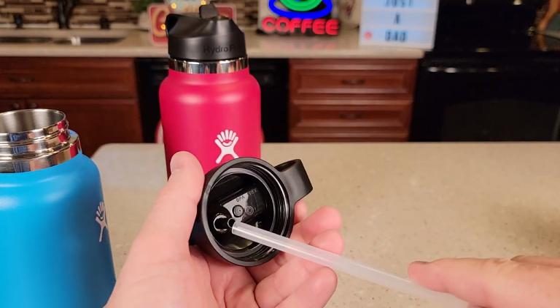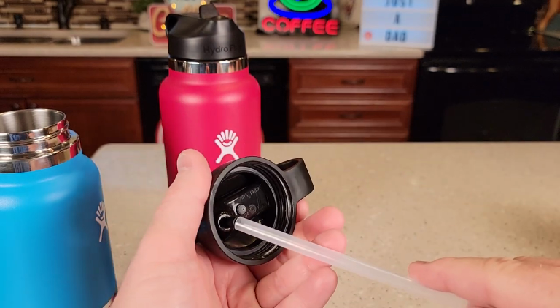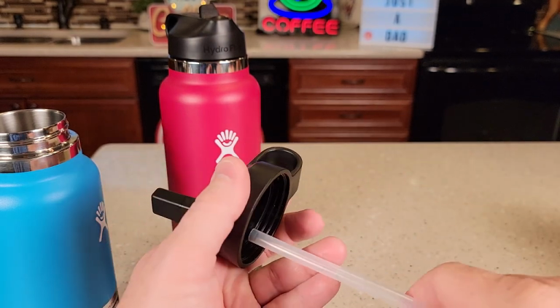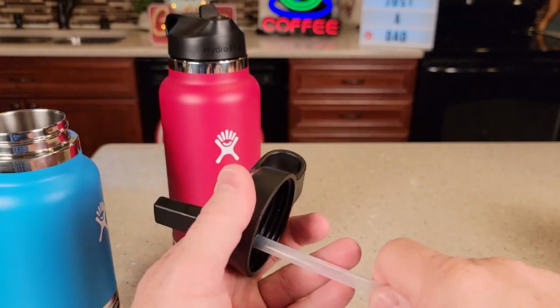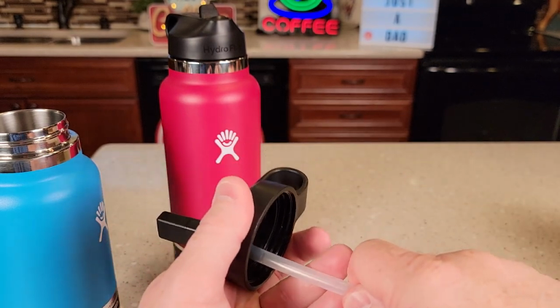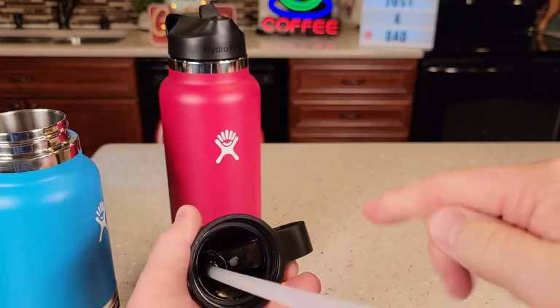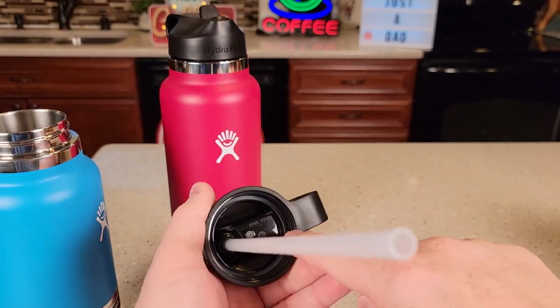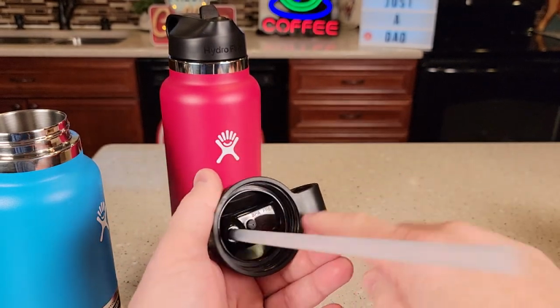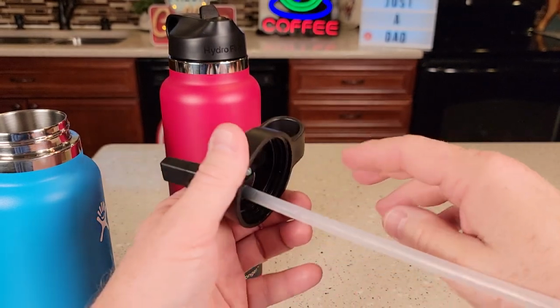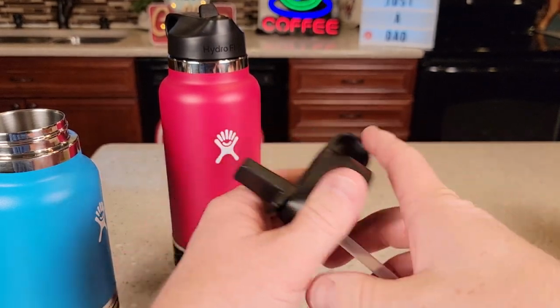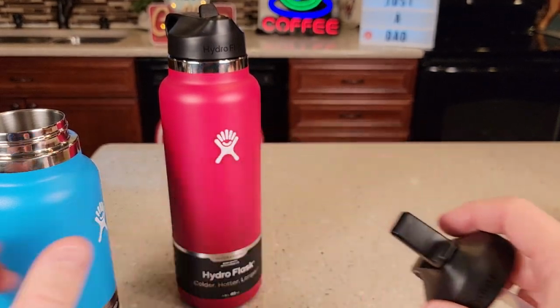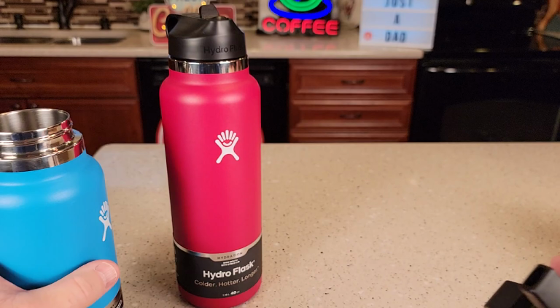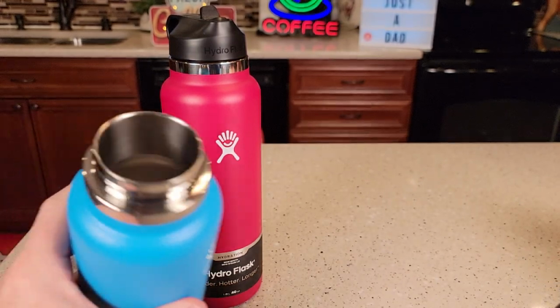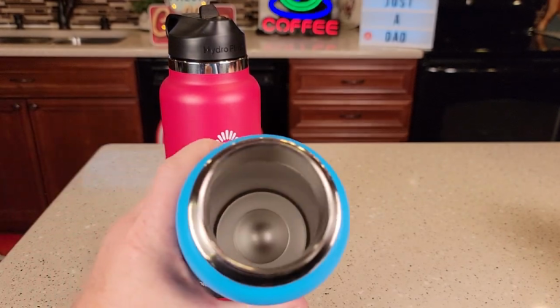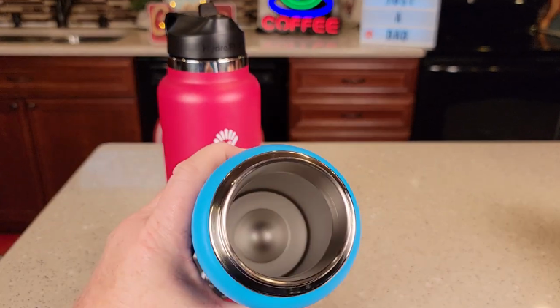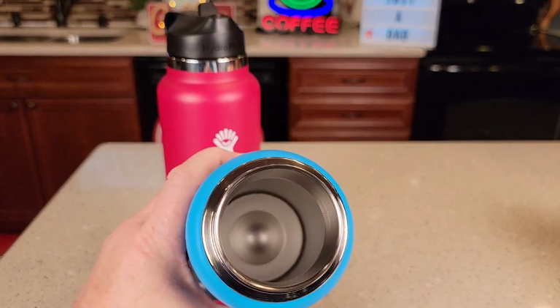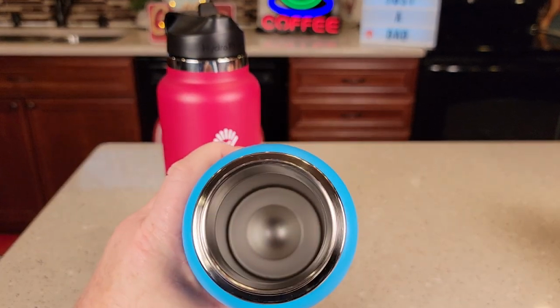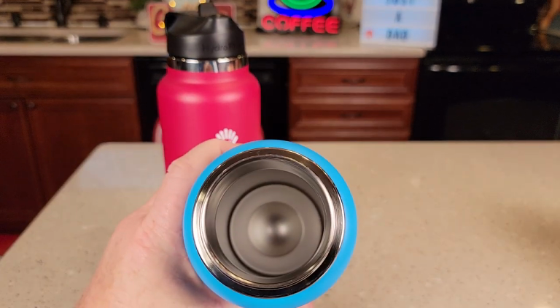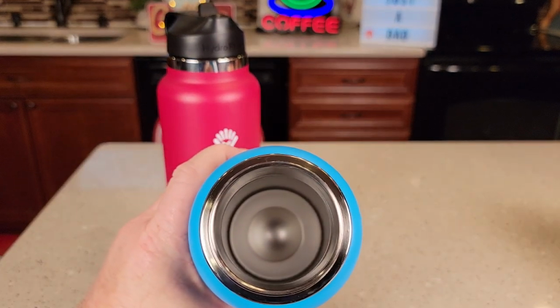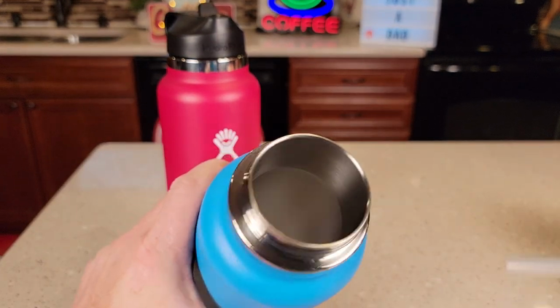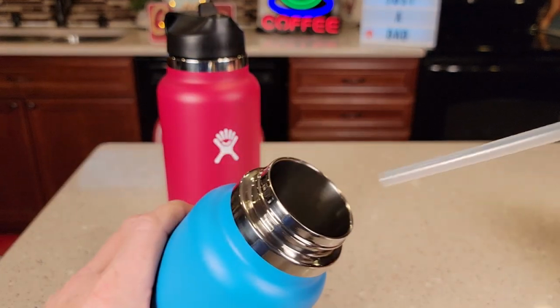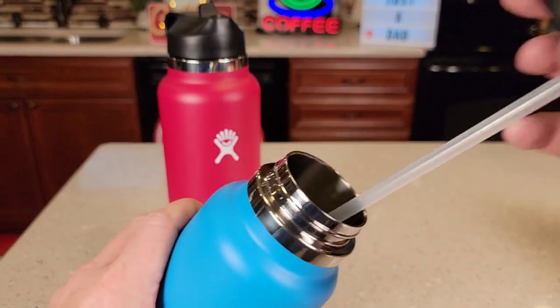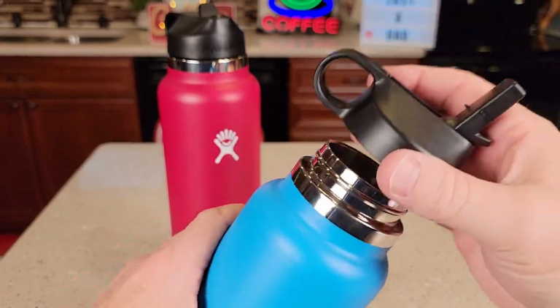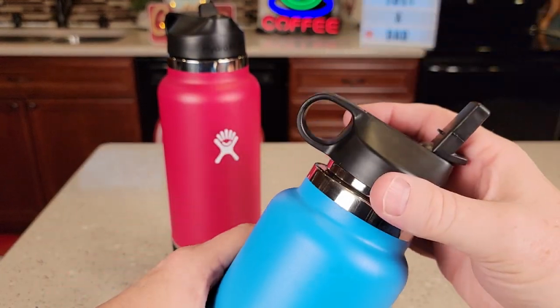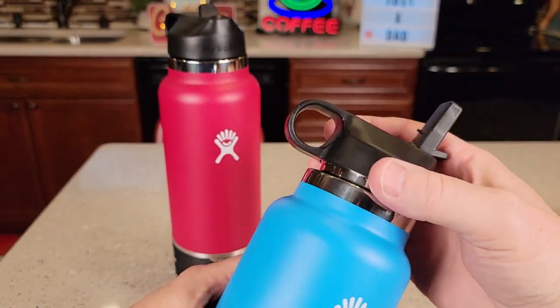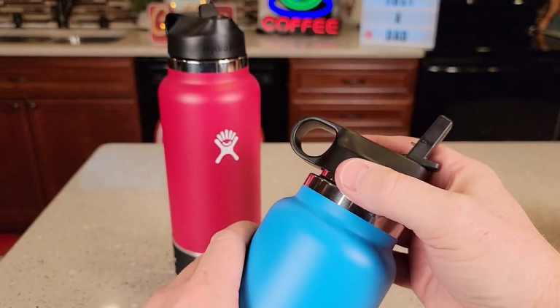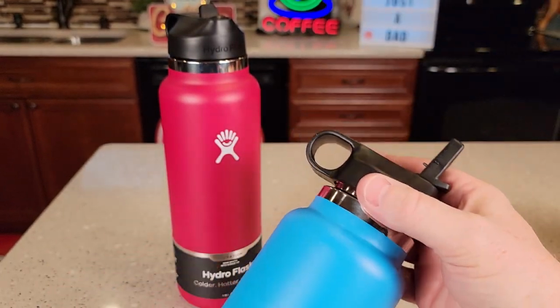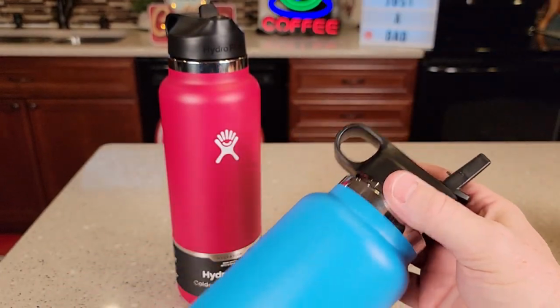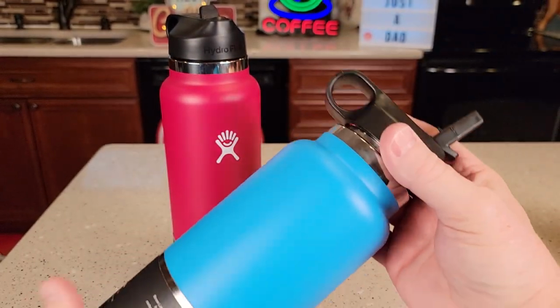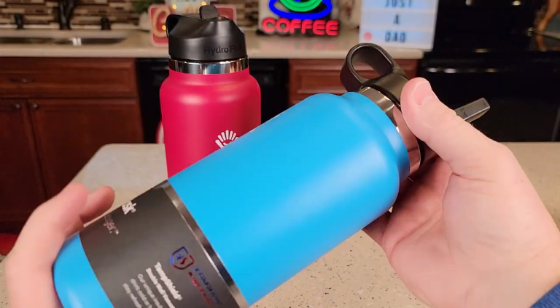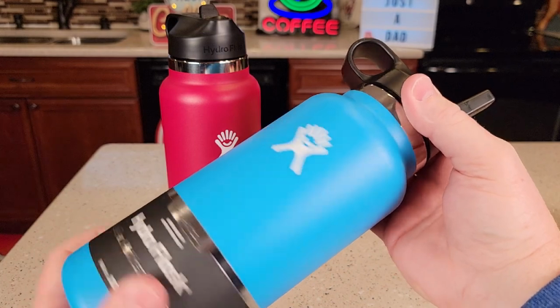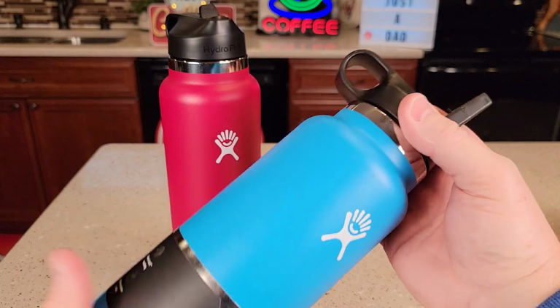Very easy to clean. They've got an O-ring underneath there. Here's what this one looks like on the inside — just a little bit shorter. Screws on real easy.